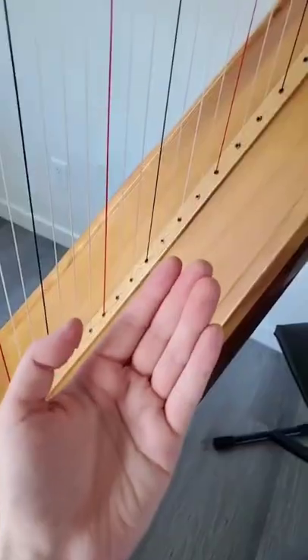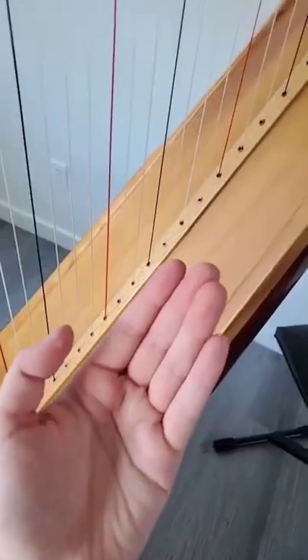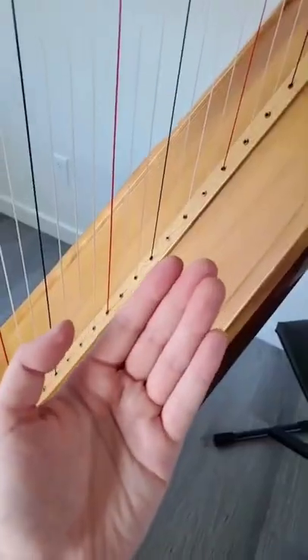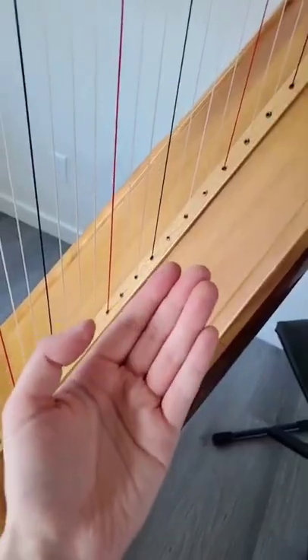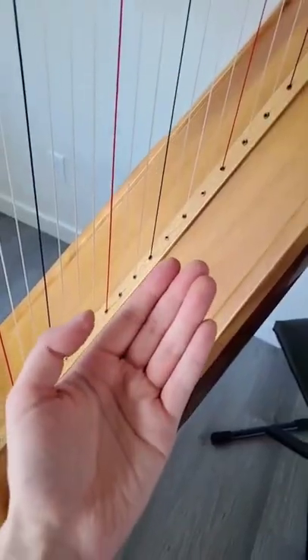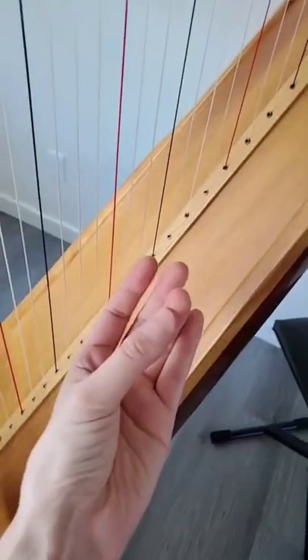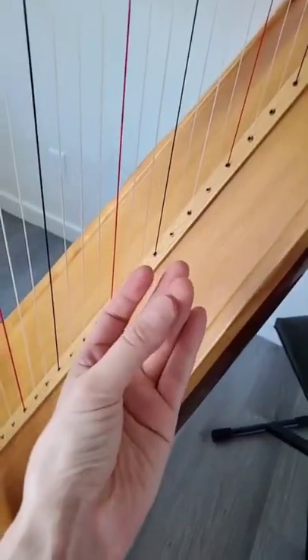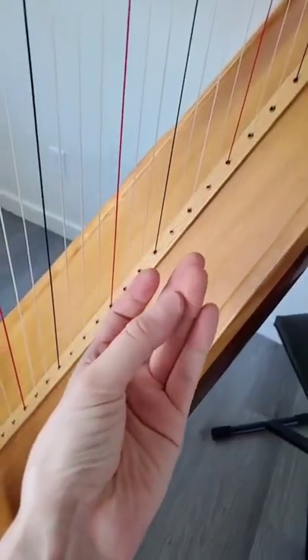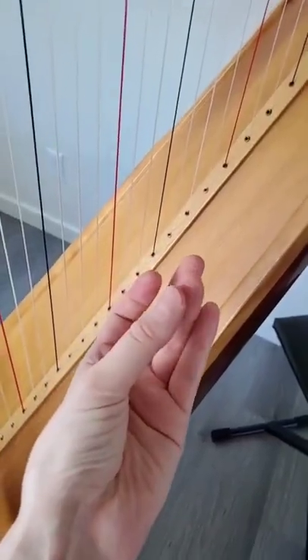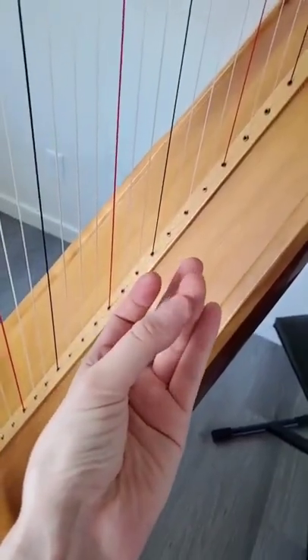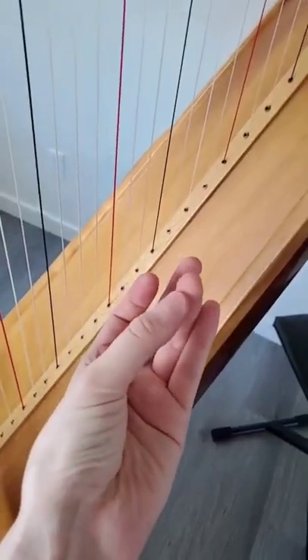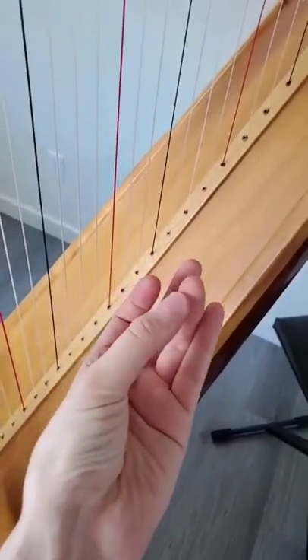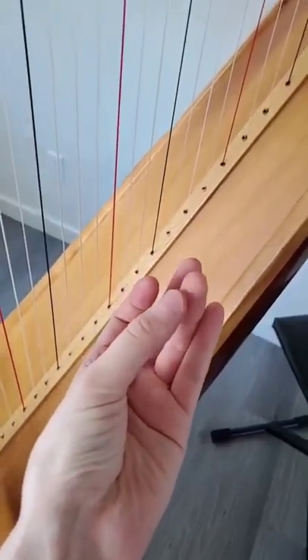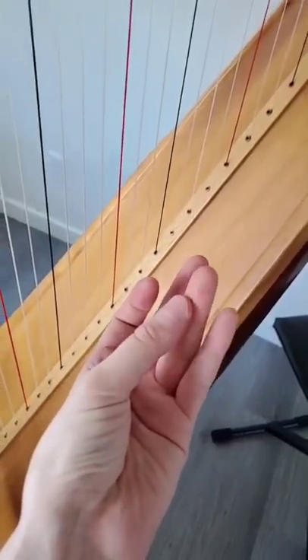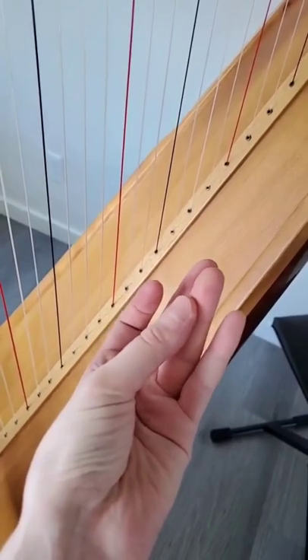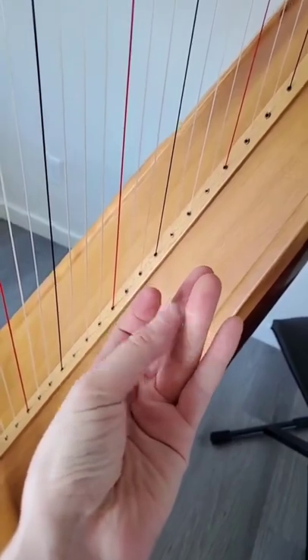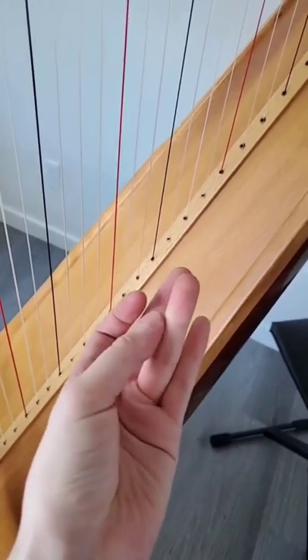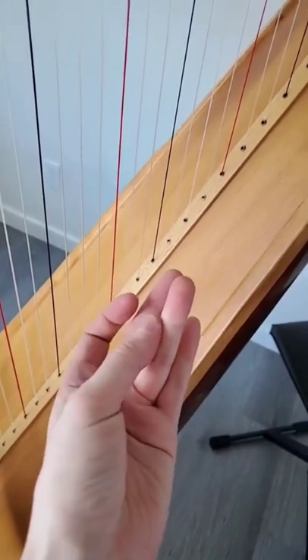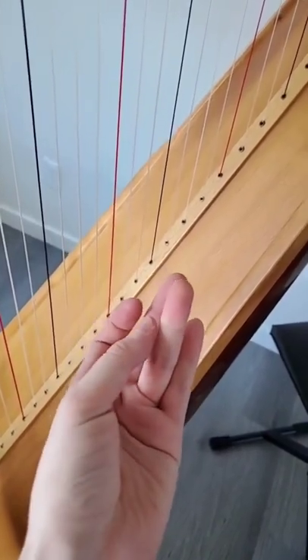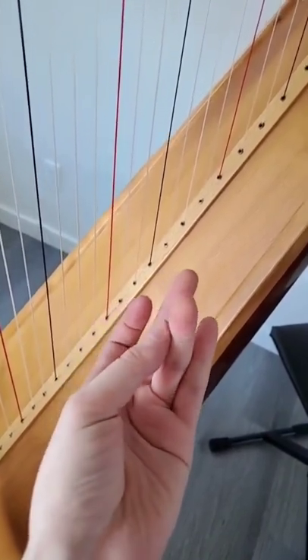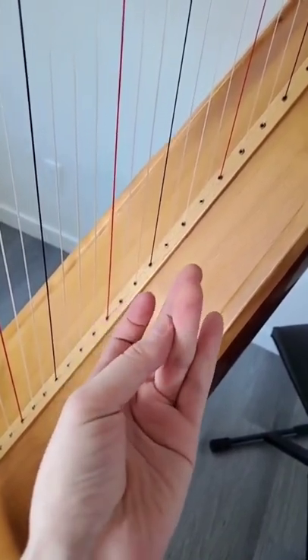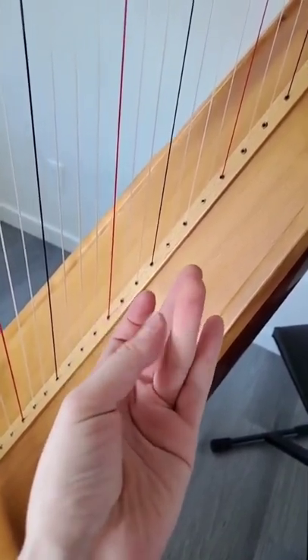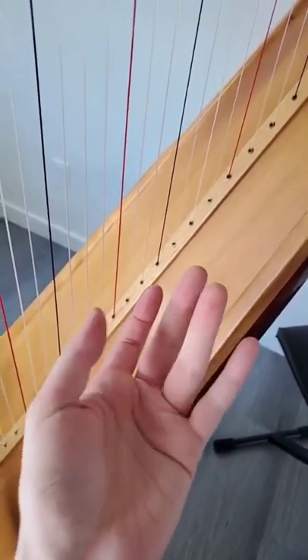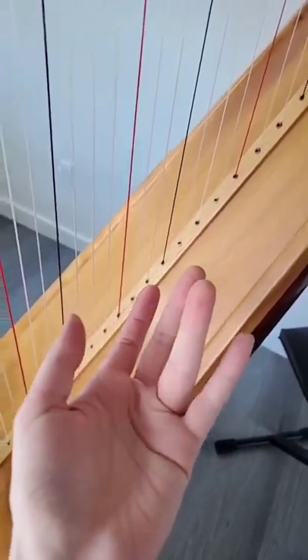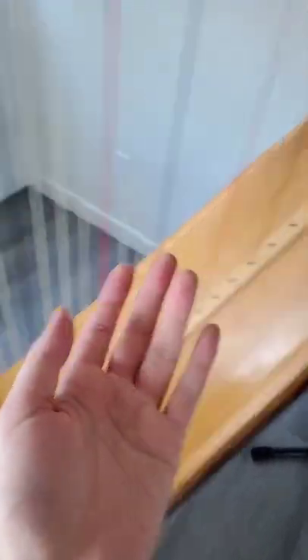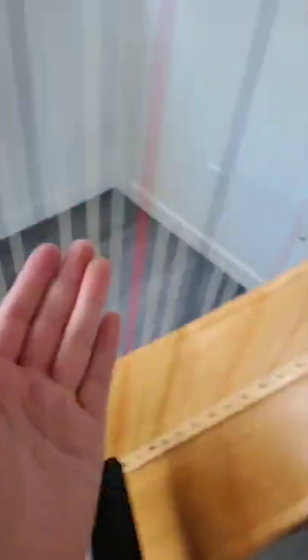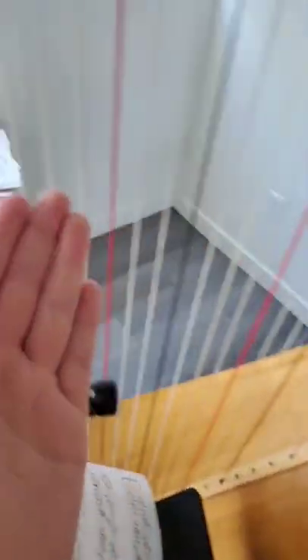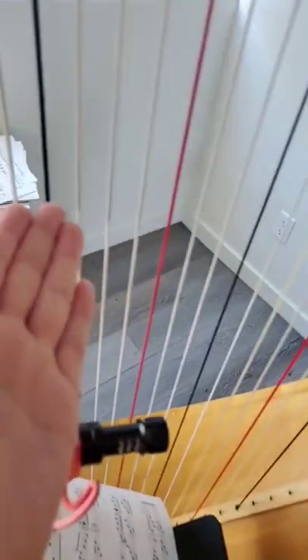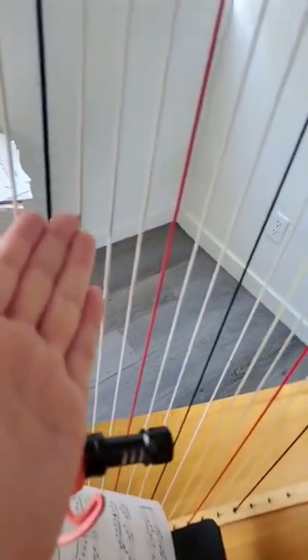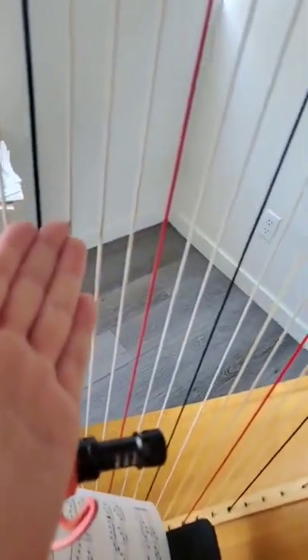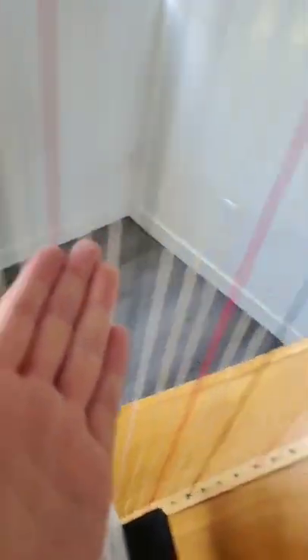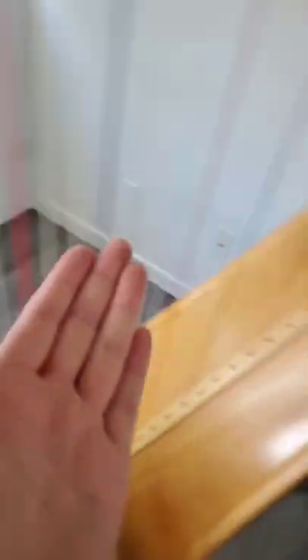If you can see on the tips of the fingers, we have calluses here. You can see, especially on the fourth finger here, it's quite visible. That's where I pluck all the wire strings.